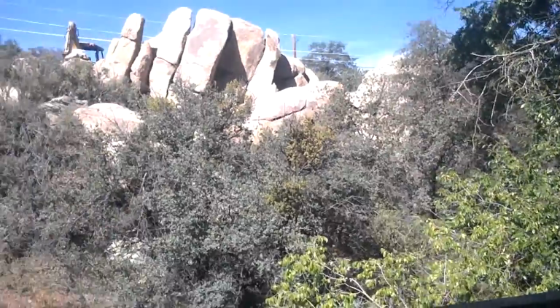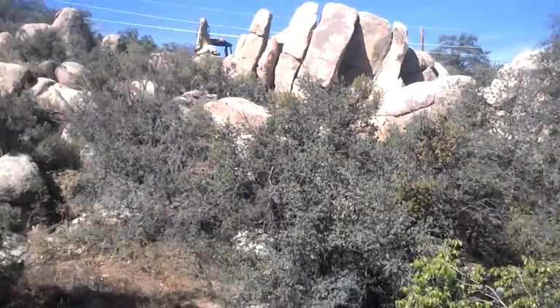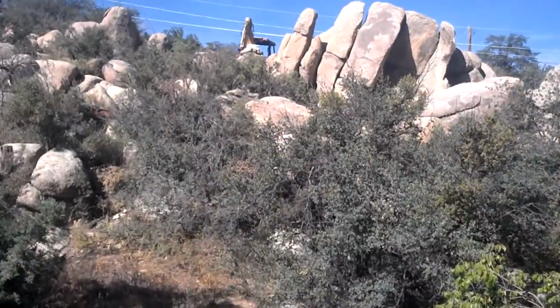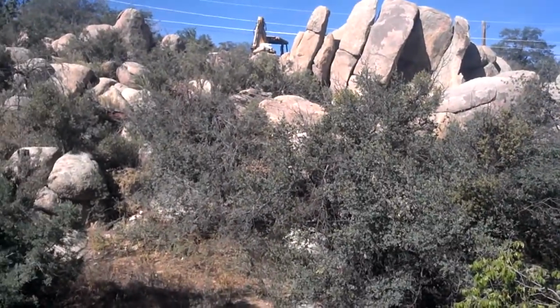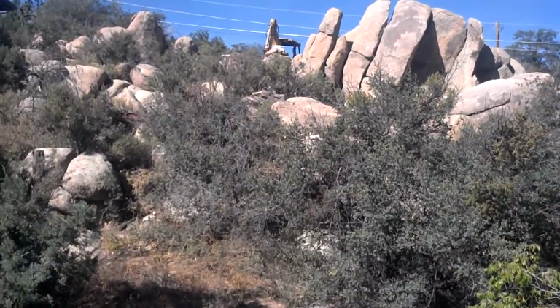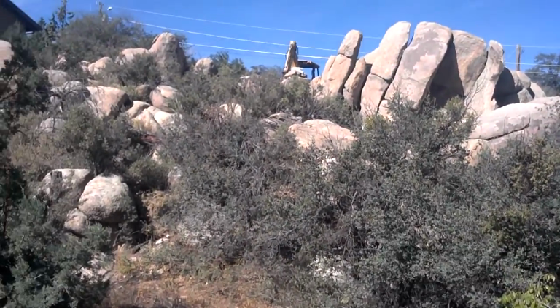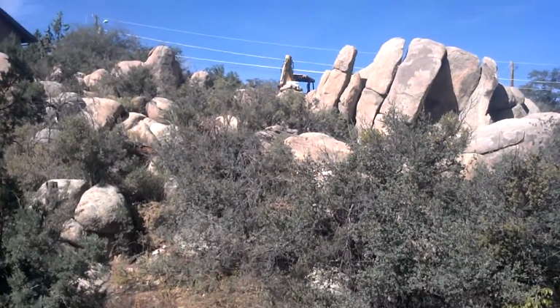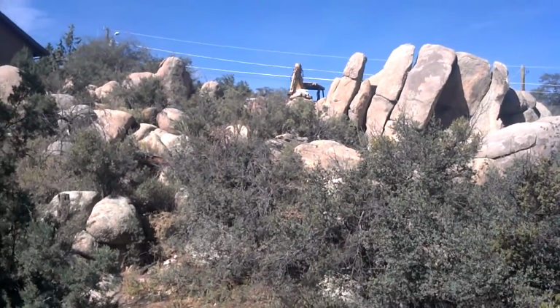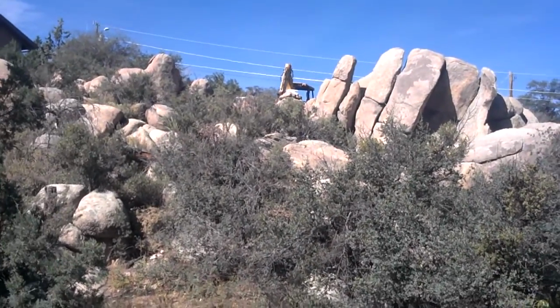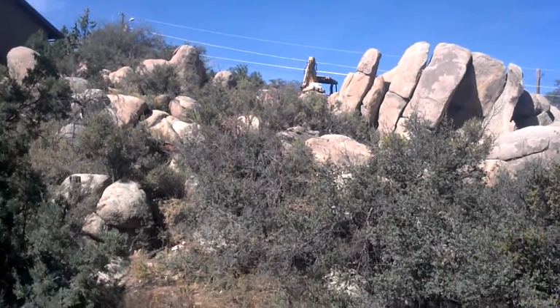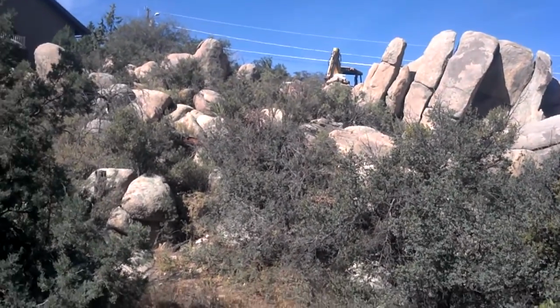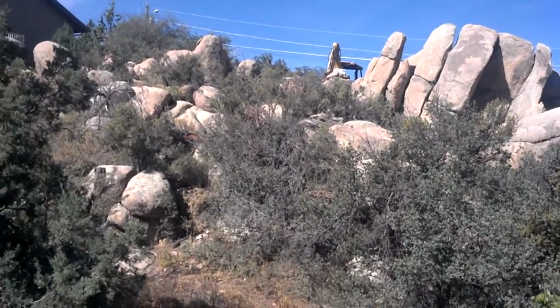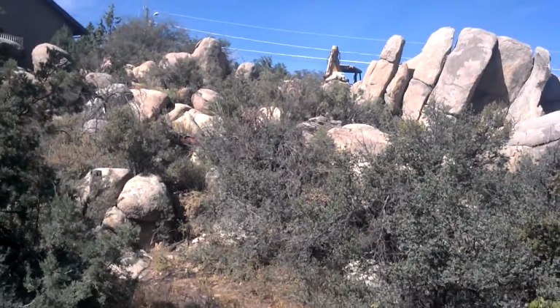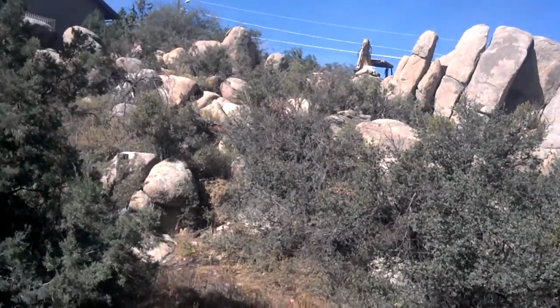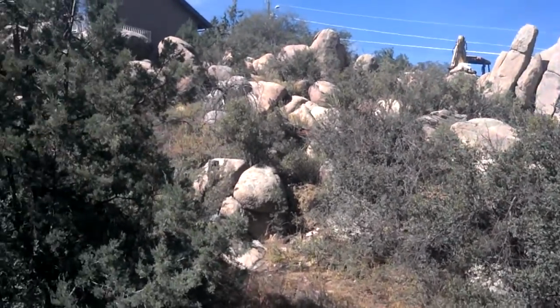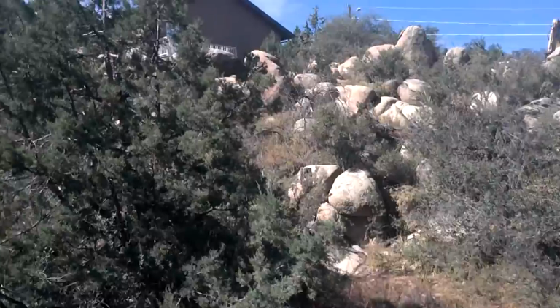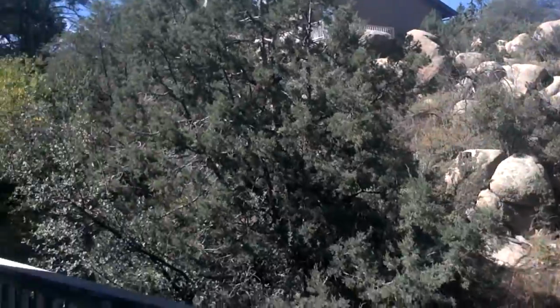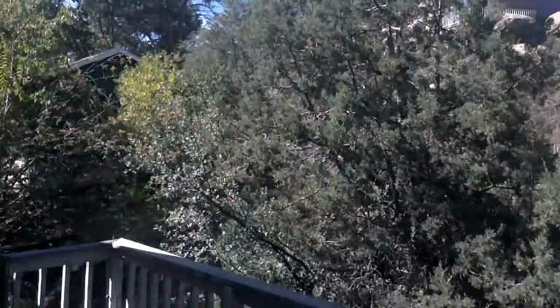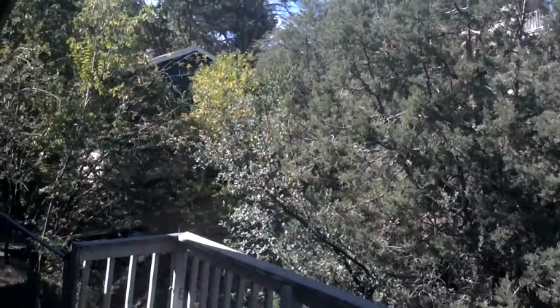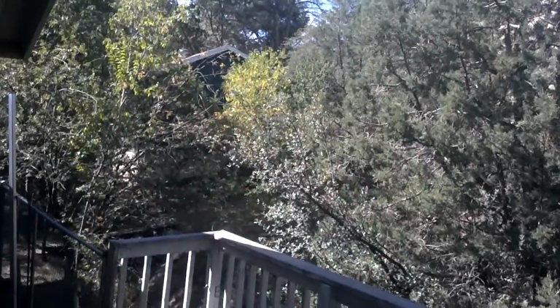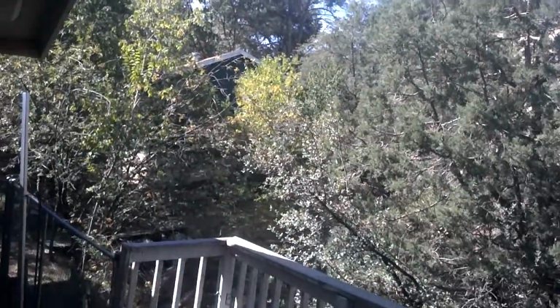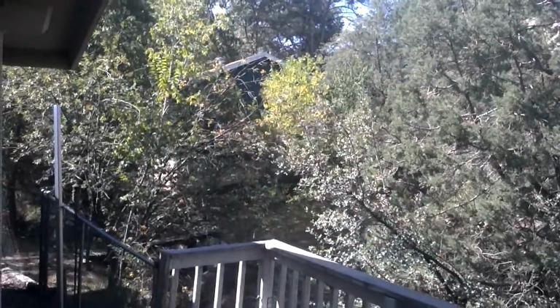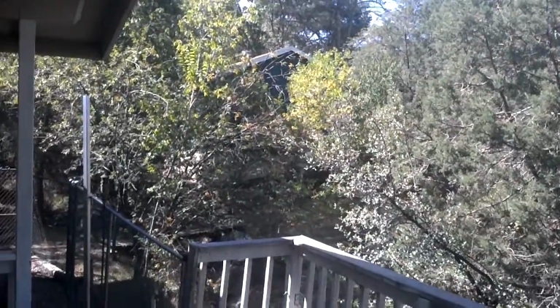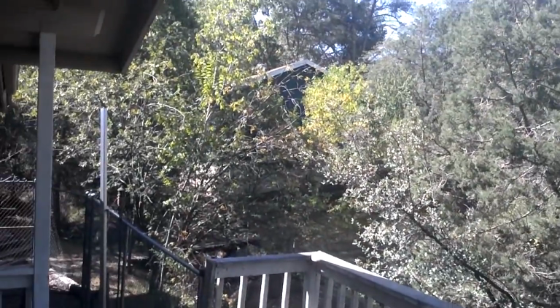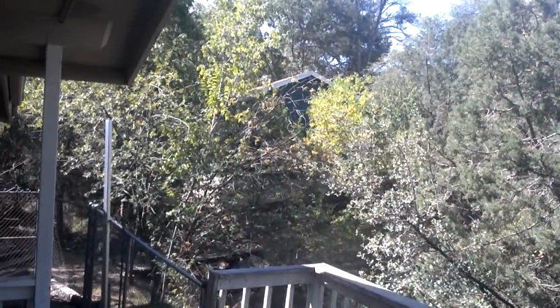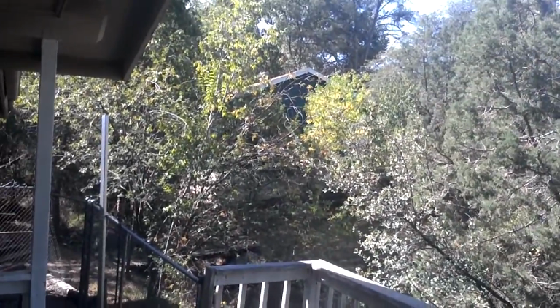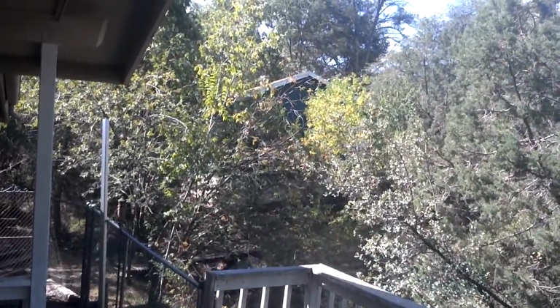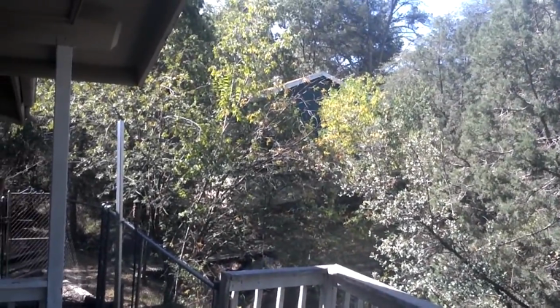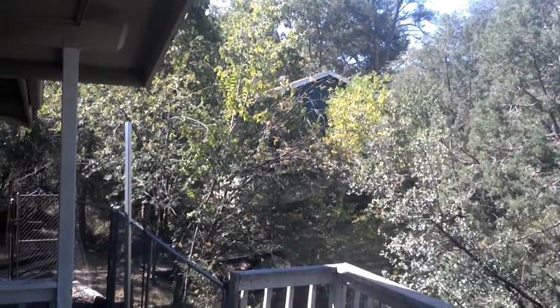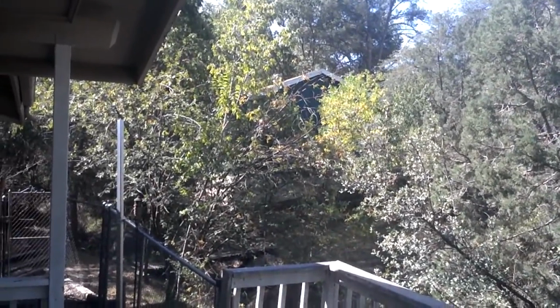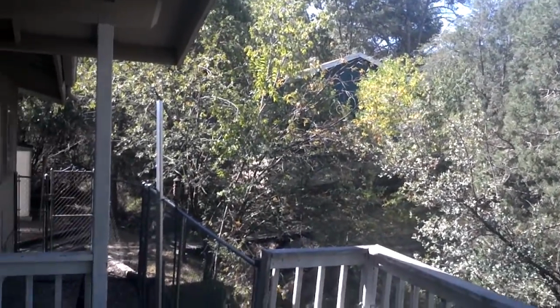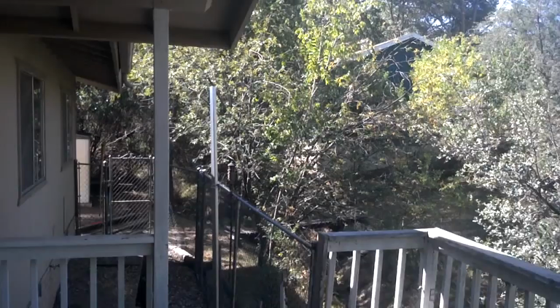From what I understand, the lot goes all the way up to basically where that tractor is on the back side. And if you can kind of see through the trees, there is a garage included with this property.